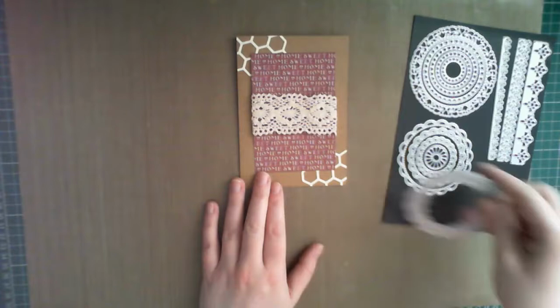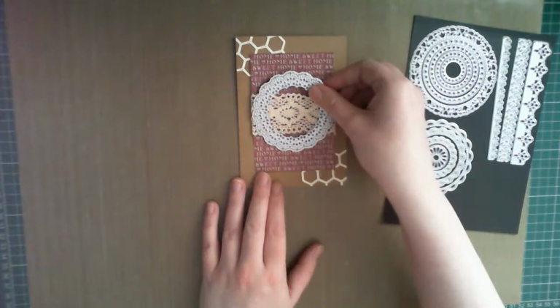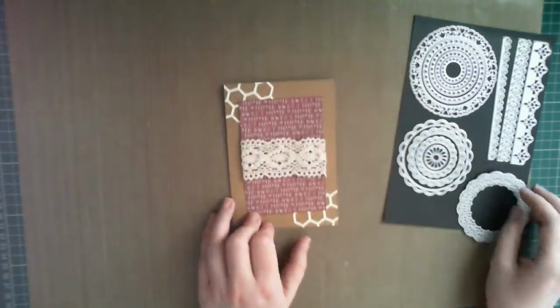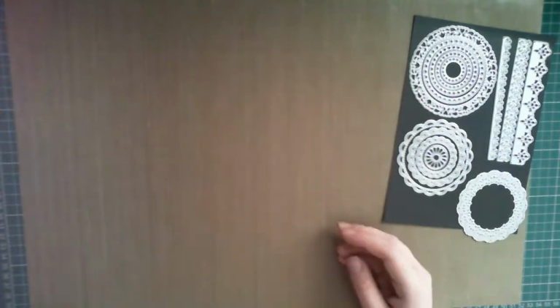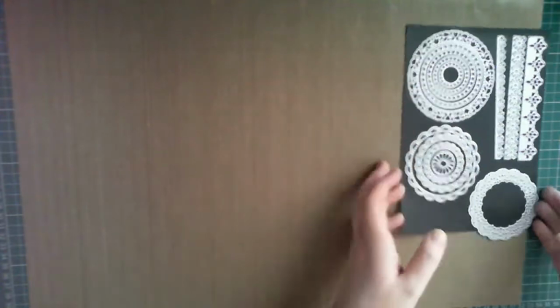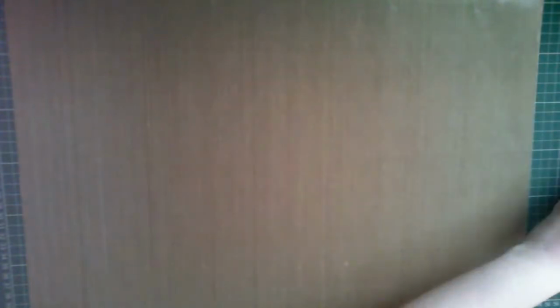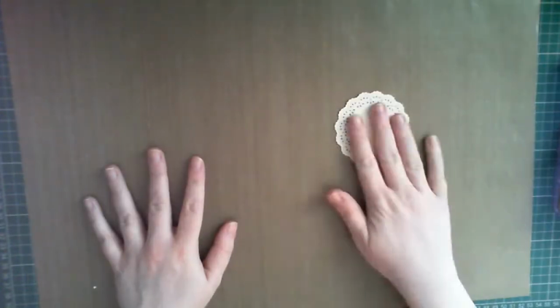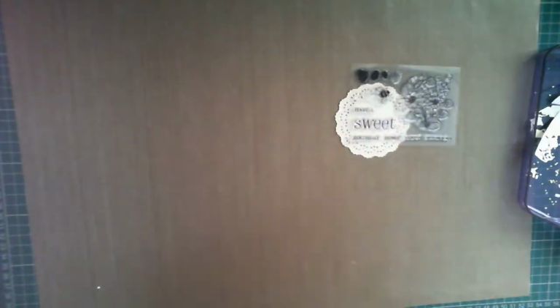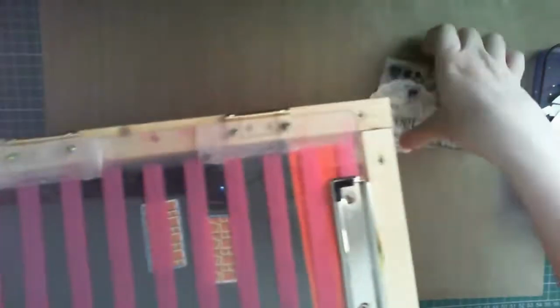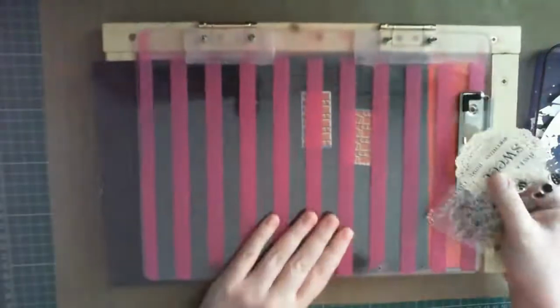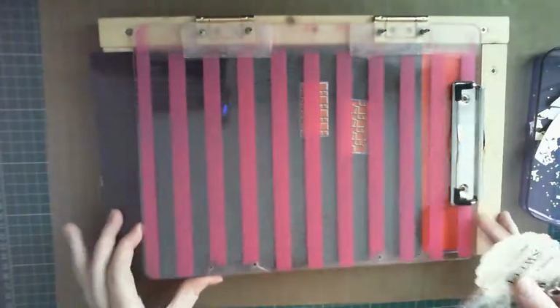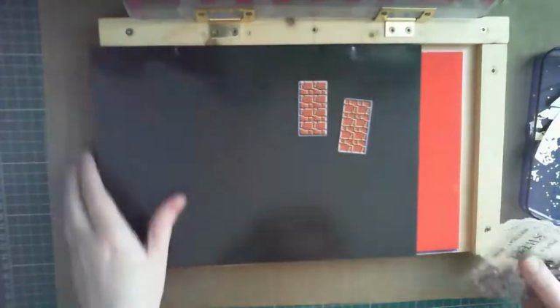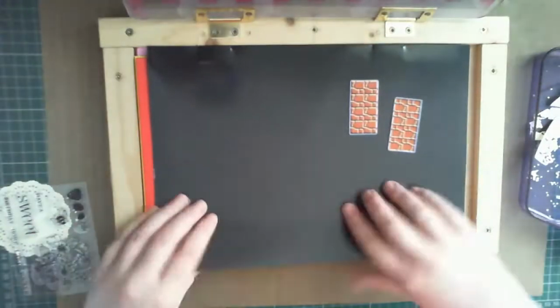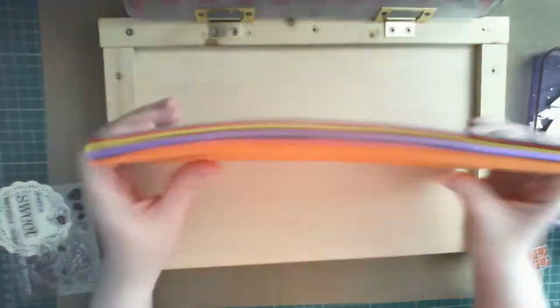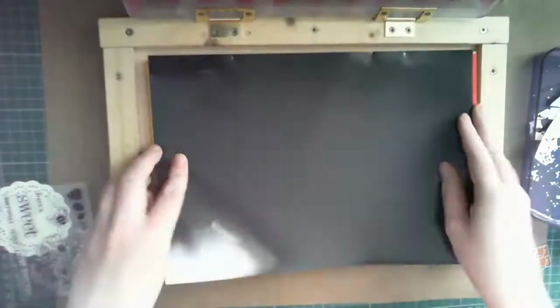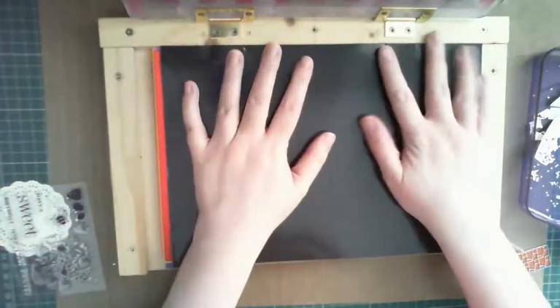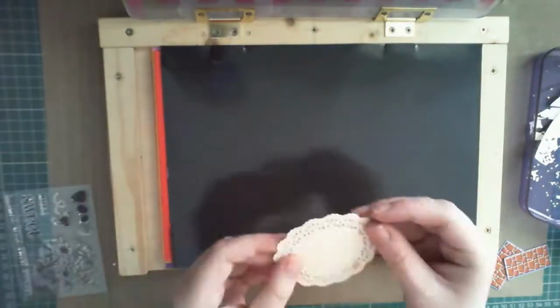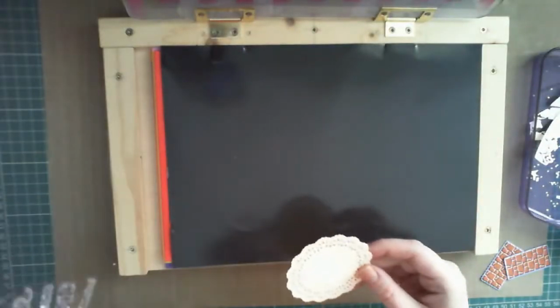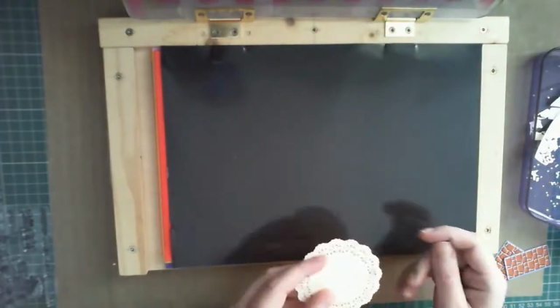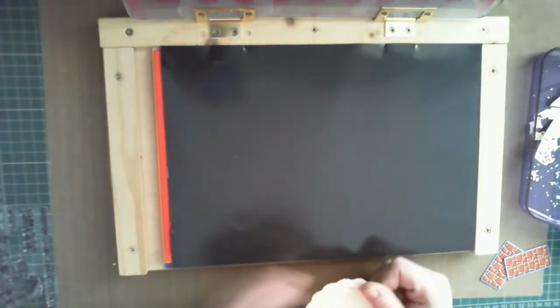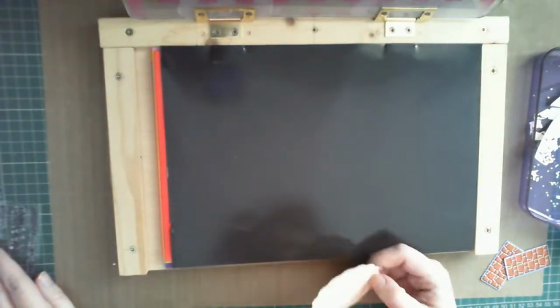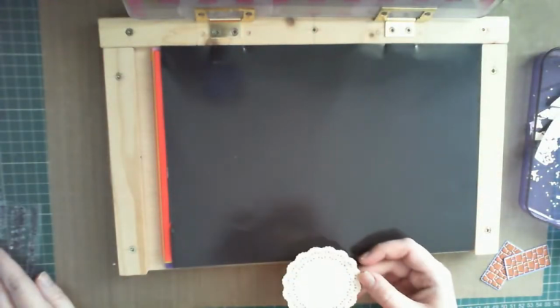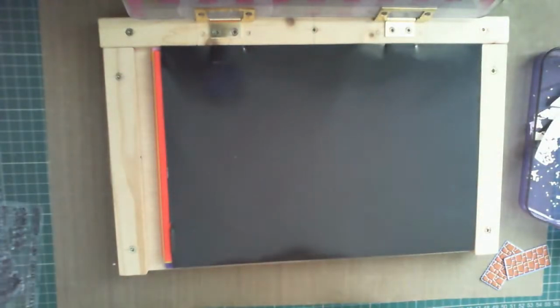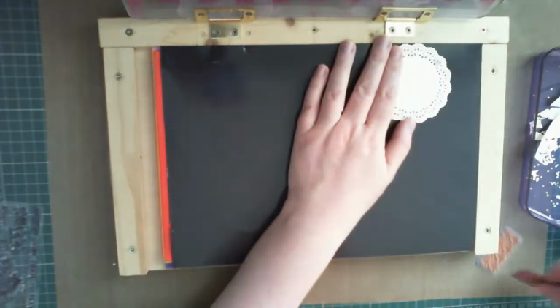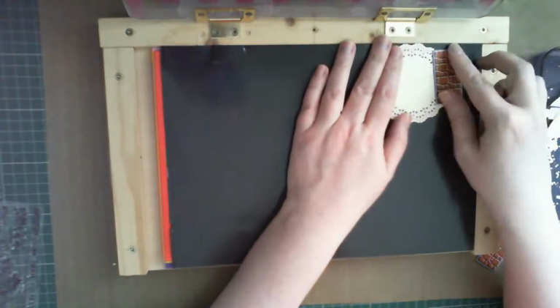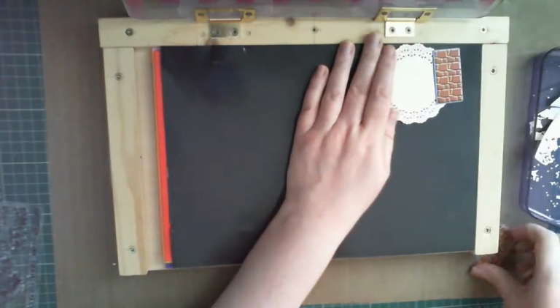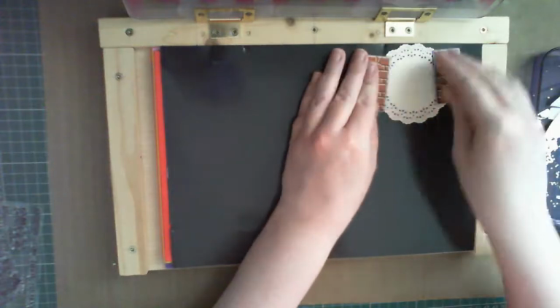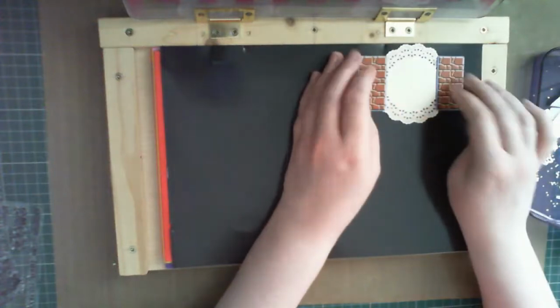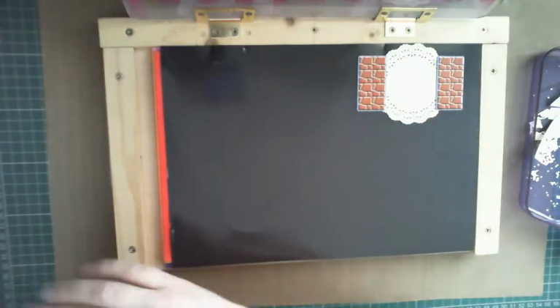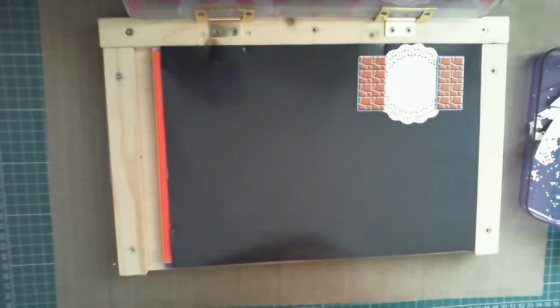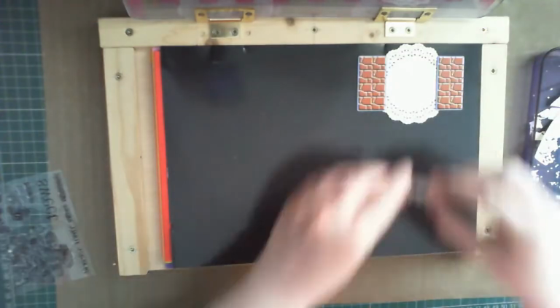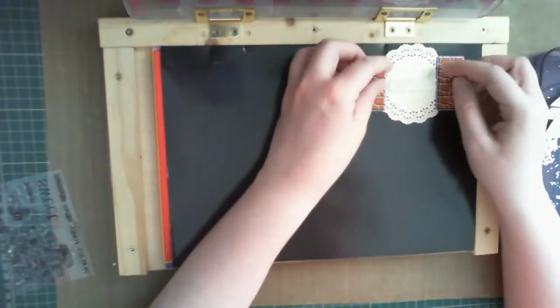I cut this really nice Firiti Rose doily die from cream cardstock, and using a homemade stamp positioning tool, stamped the sentiment in Memento ink. The nice thing about using a stamp positioning tool is that you can re-stamp to achieve a crisper, darker image.